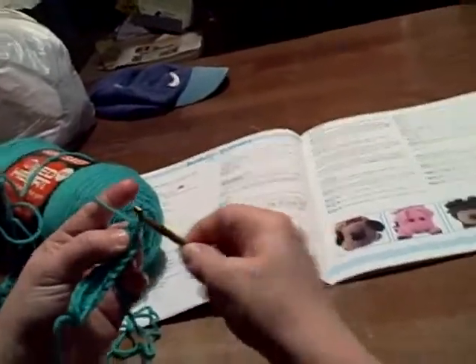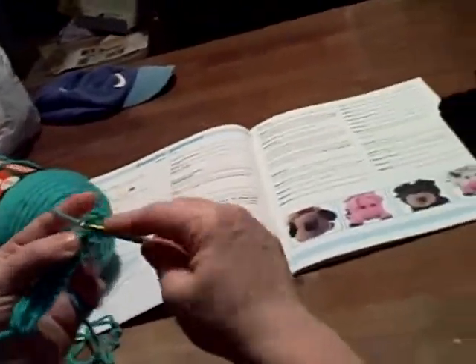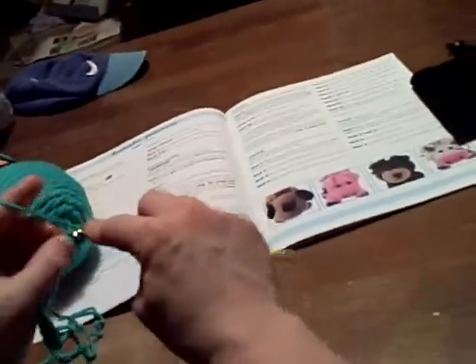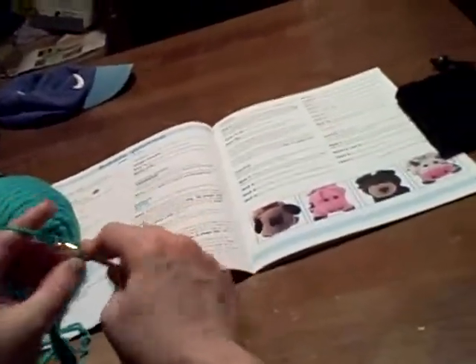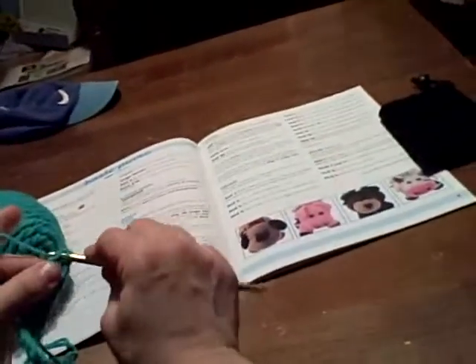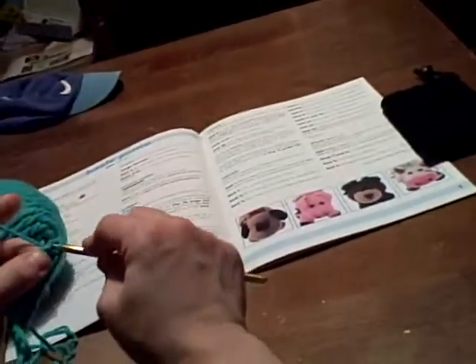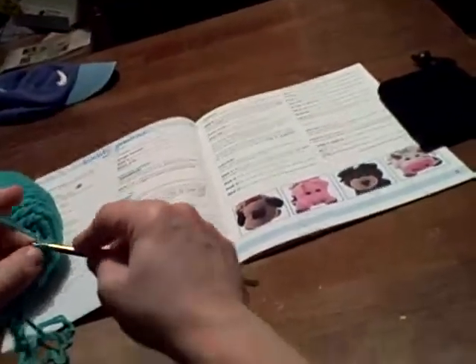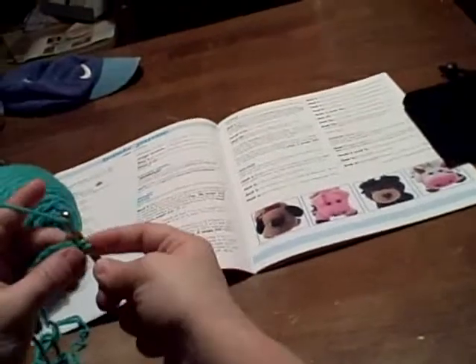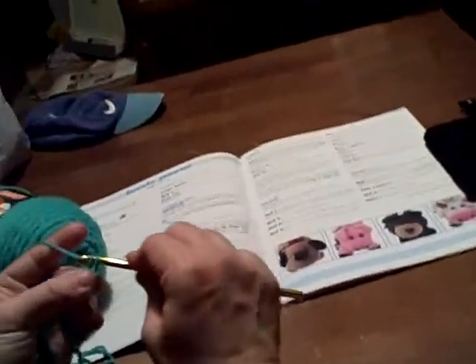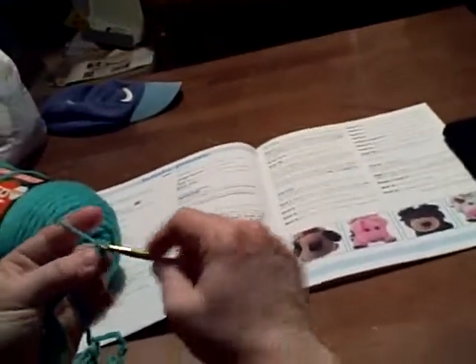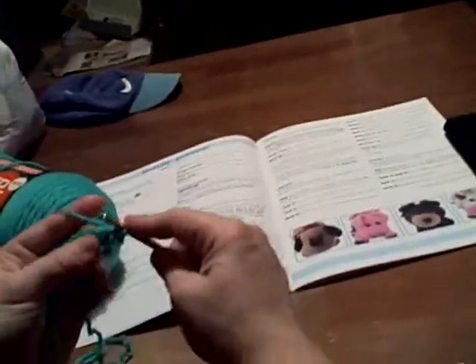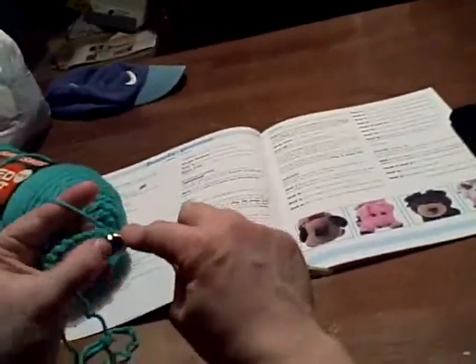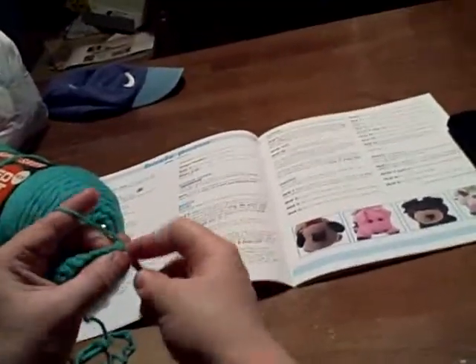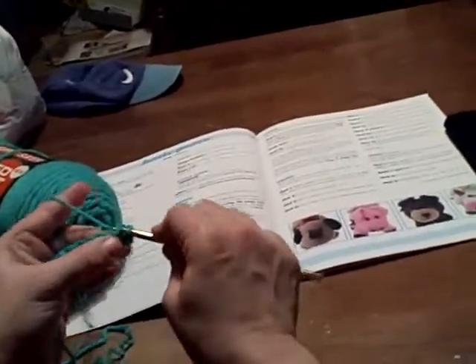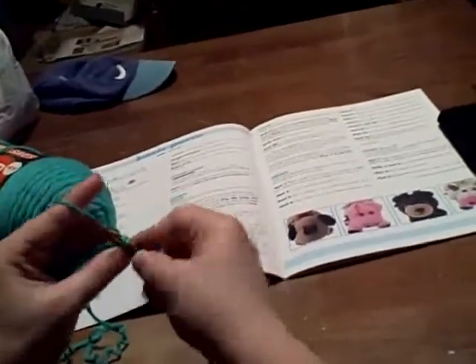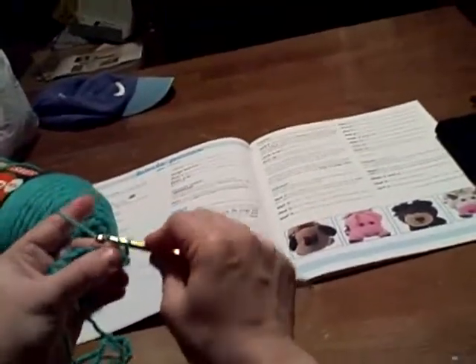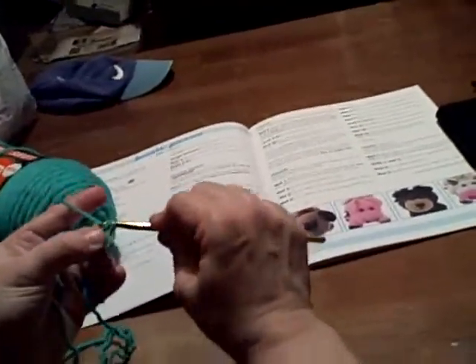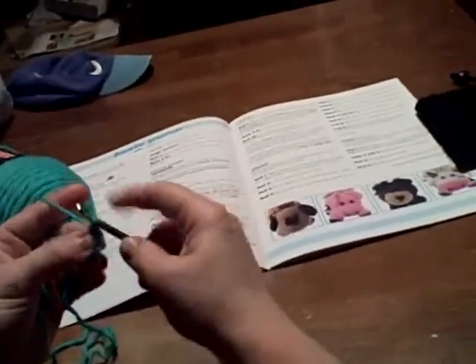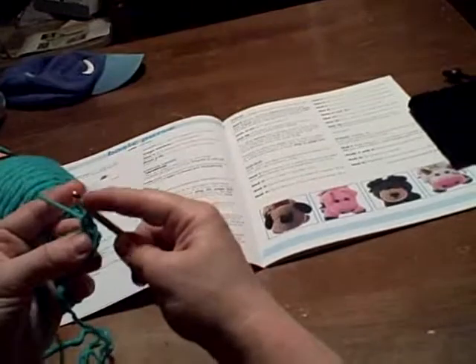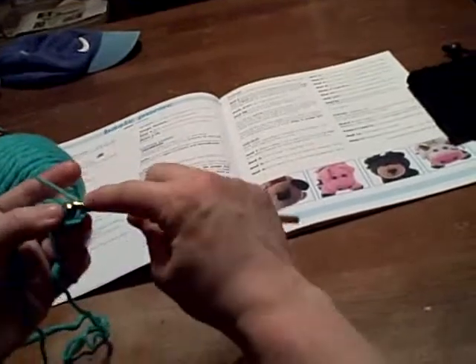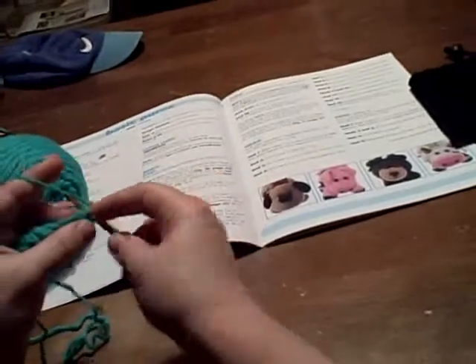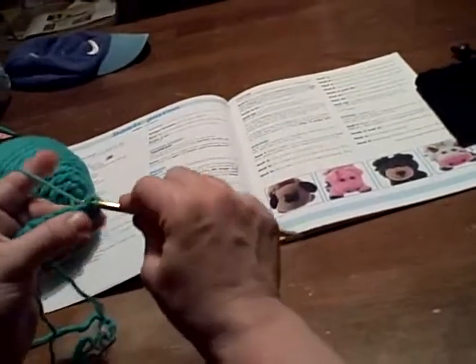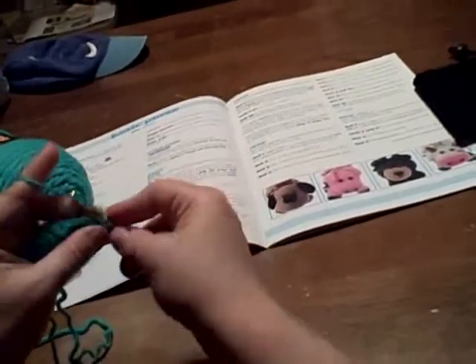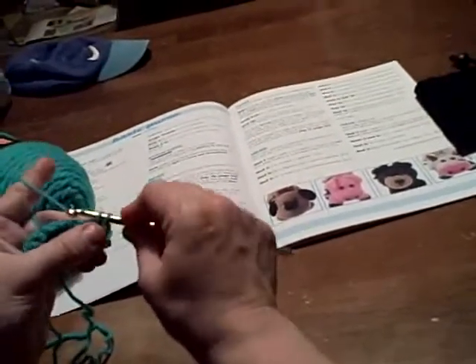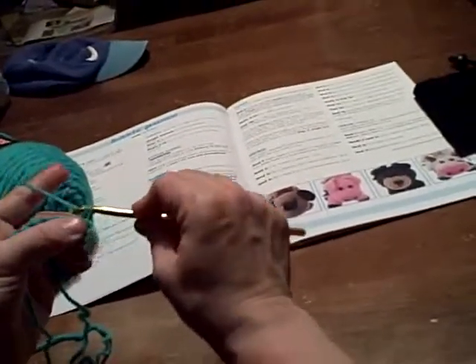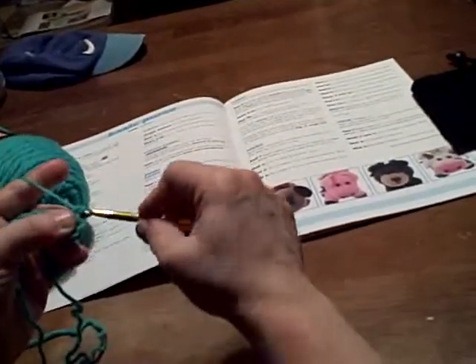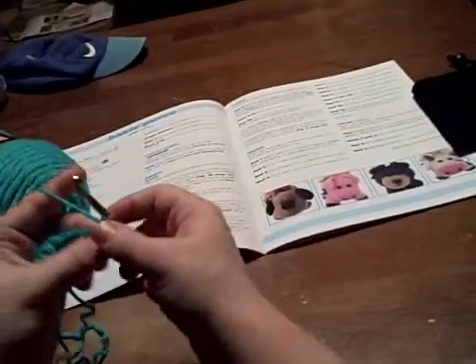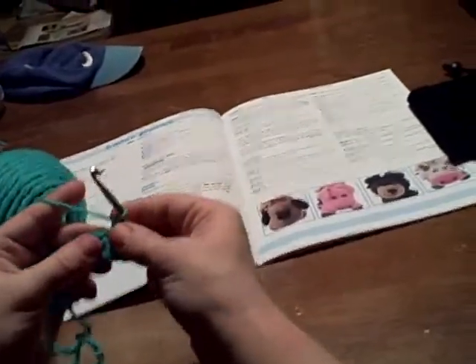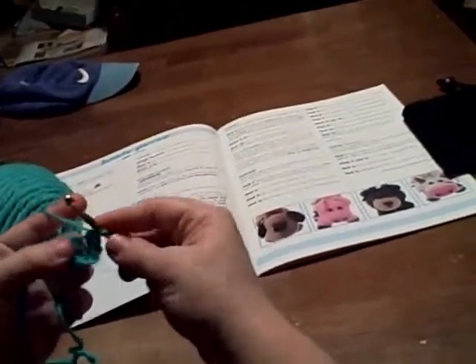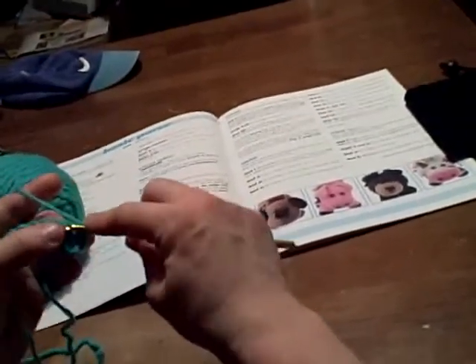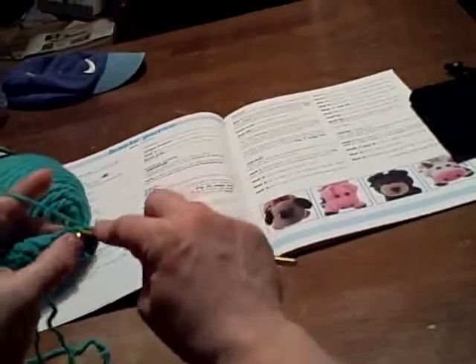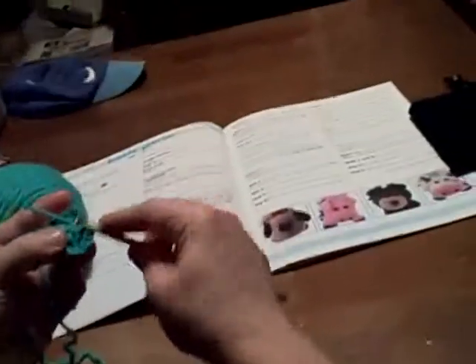One, two. And then the next single crochet we want to put two in — one, two. And now we want to single crochet in the next ten.